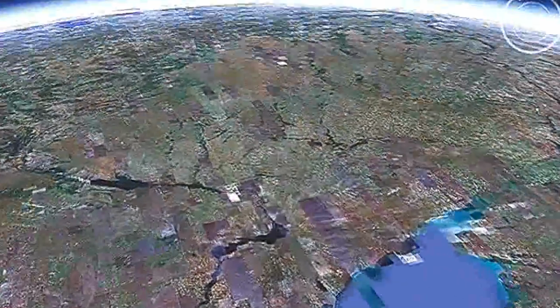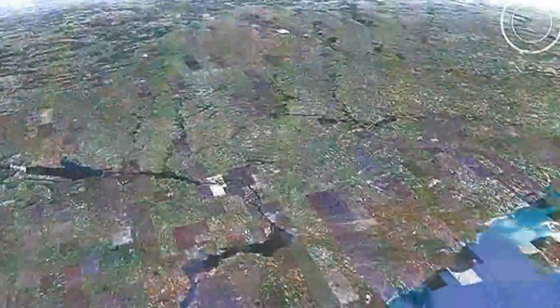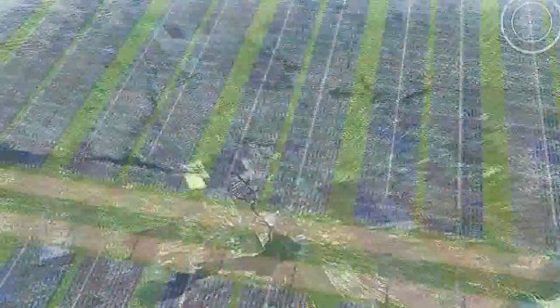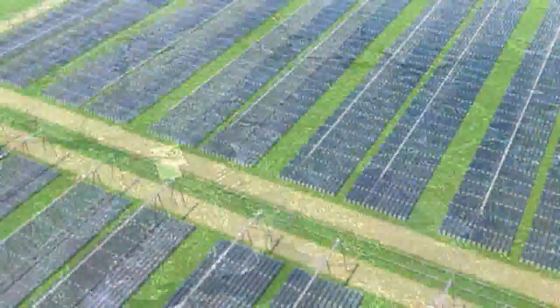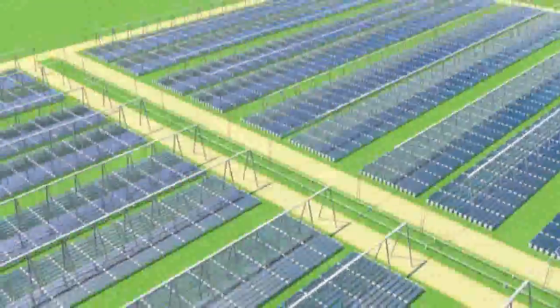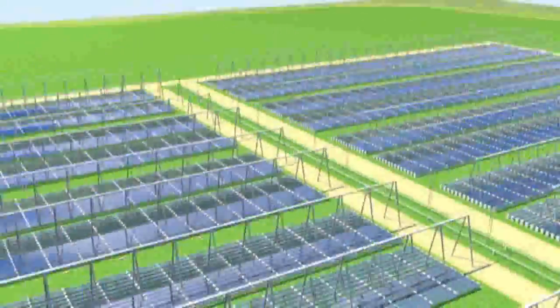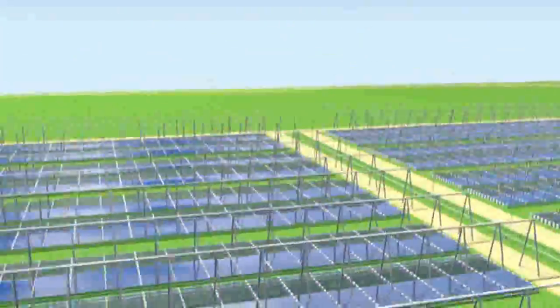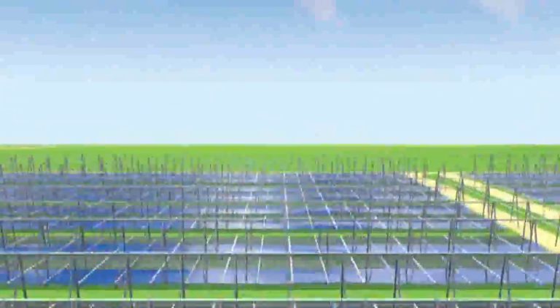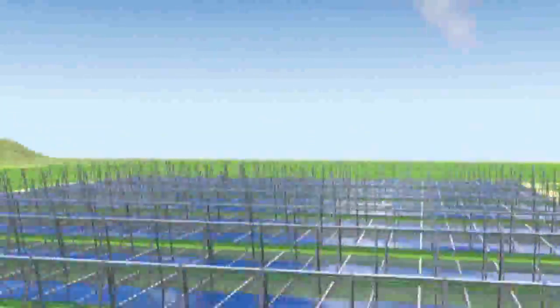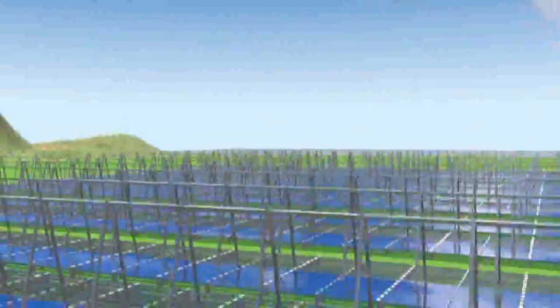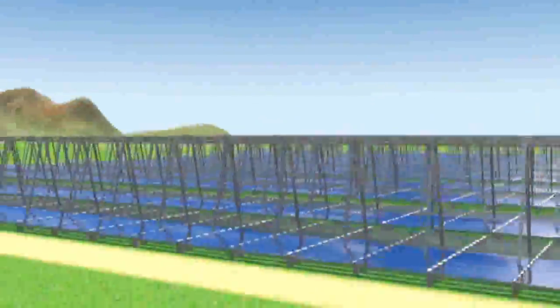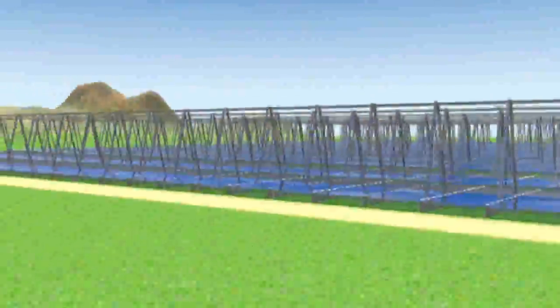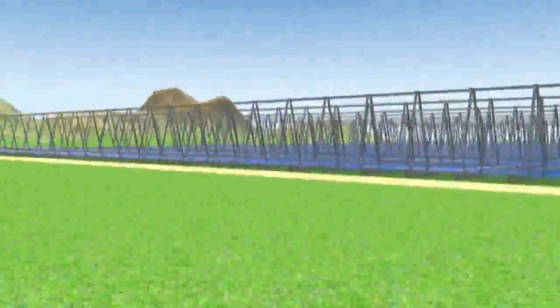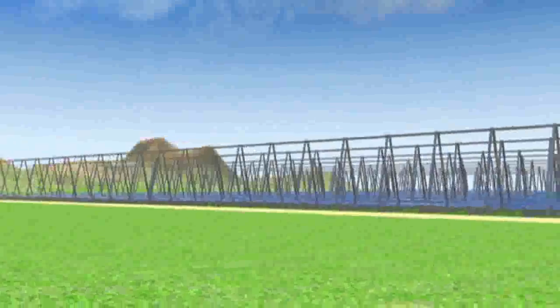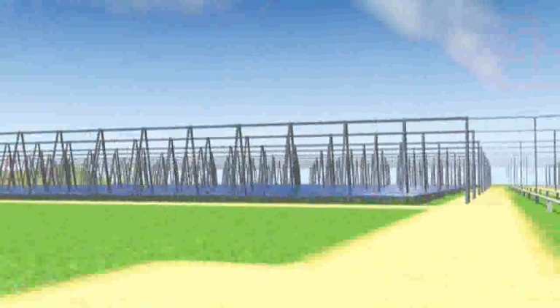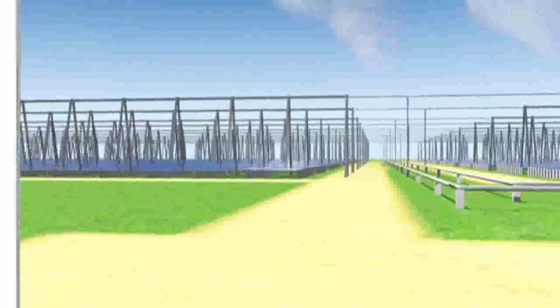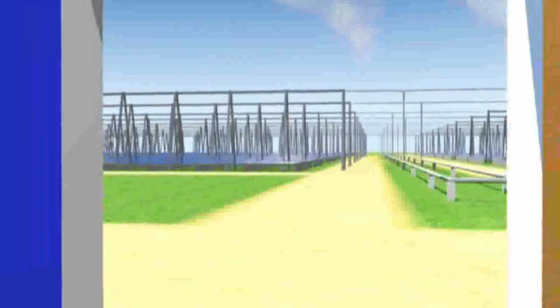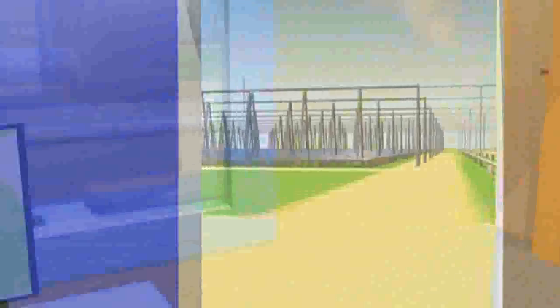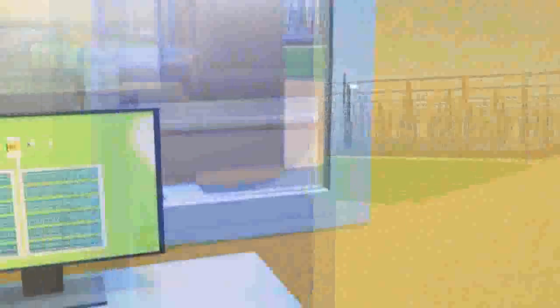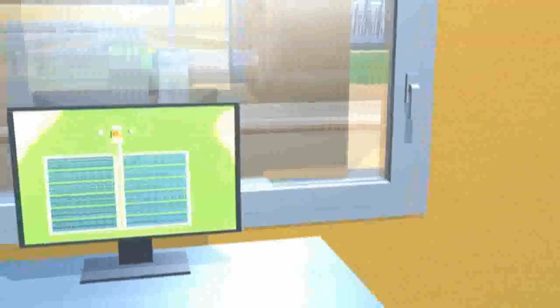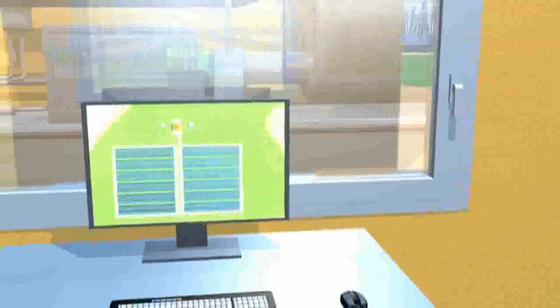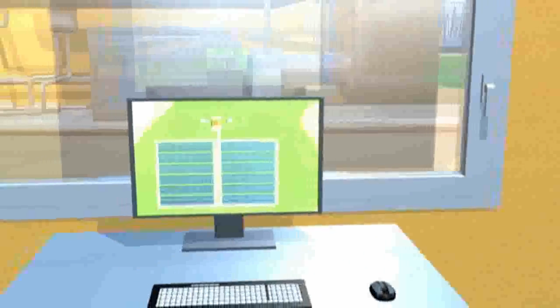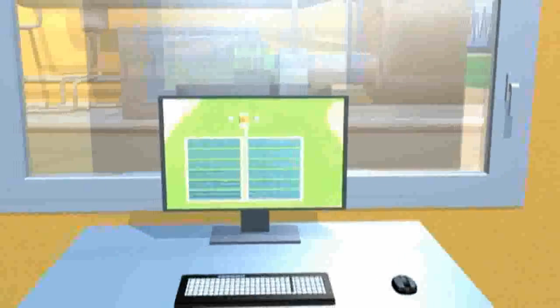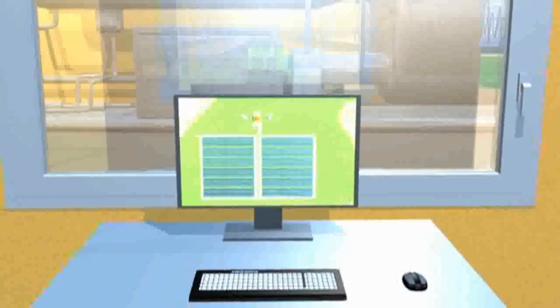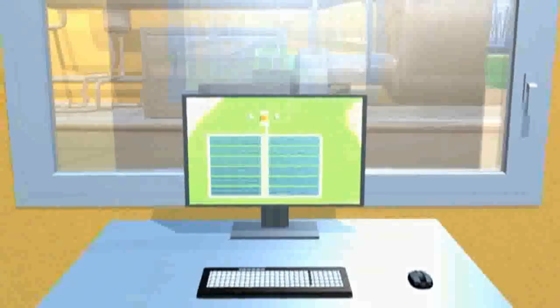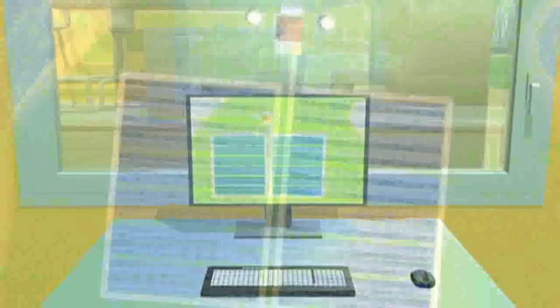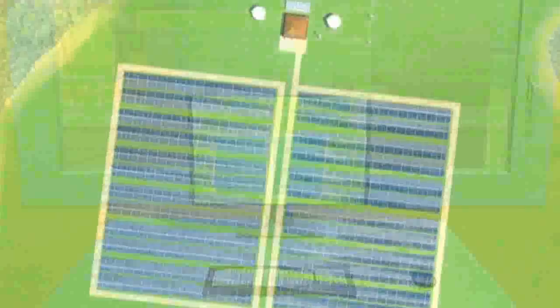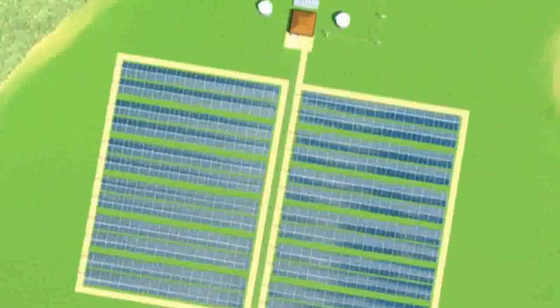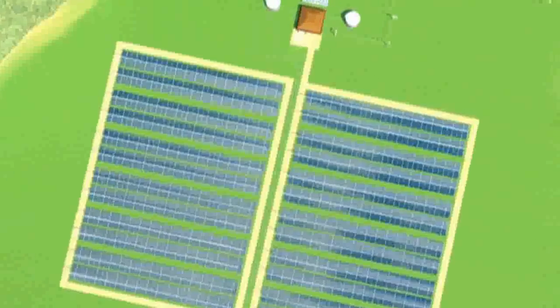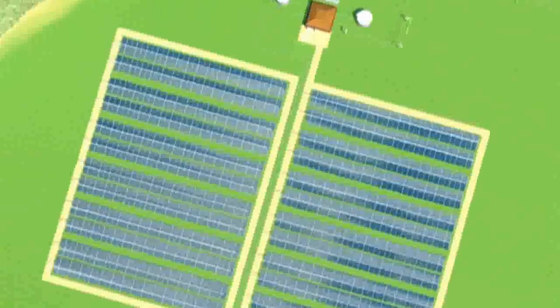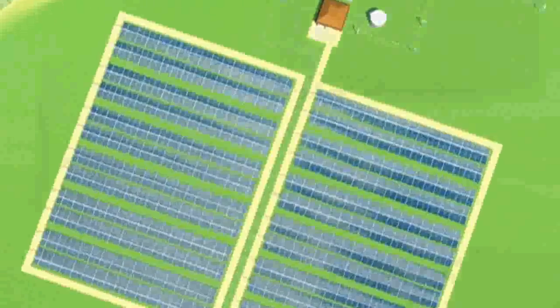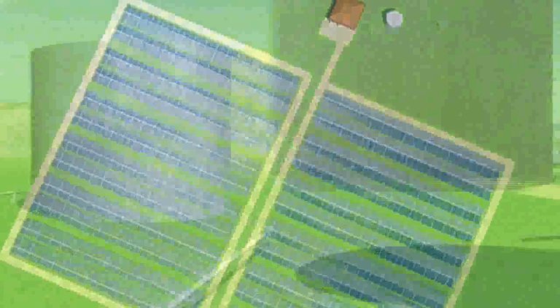From remote, it is also possible to modify the parameters which regulate the process performance, plan the electricity production by harmonizing it with the user's requests, and consequently maximize the economical return.